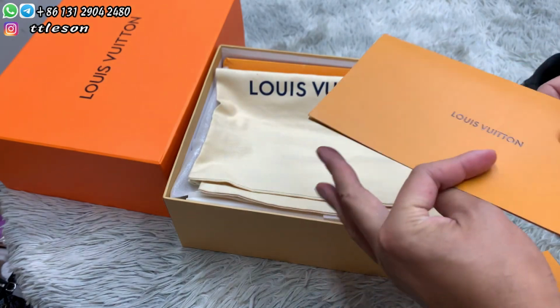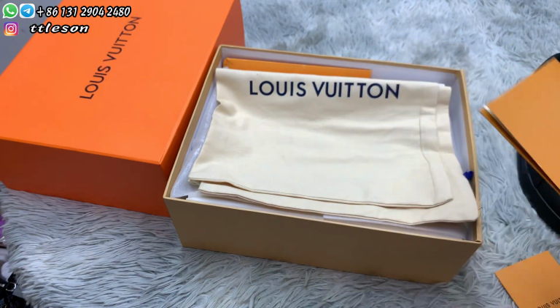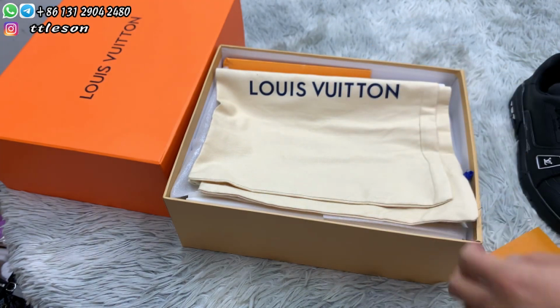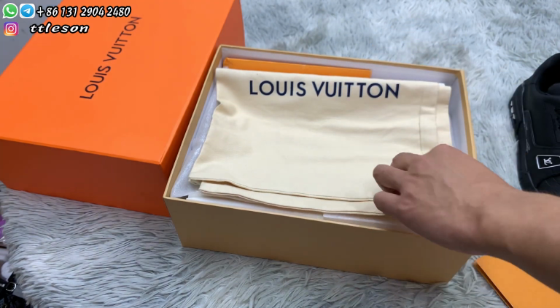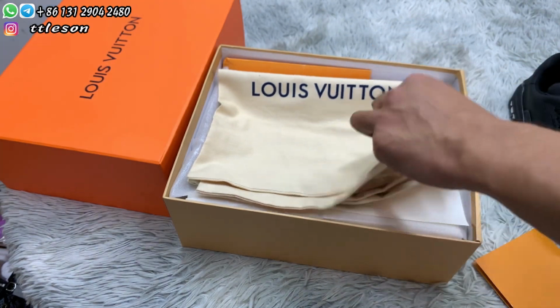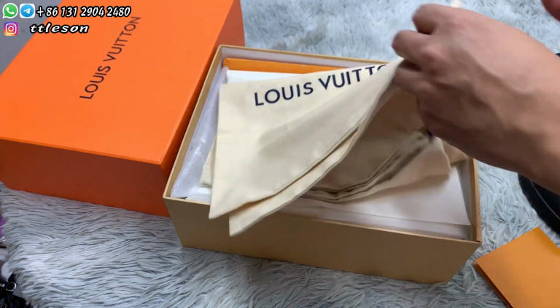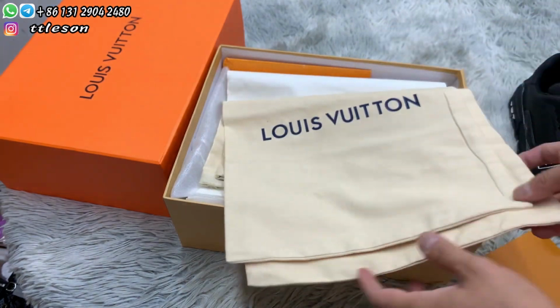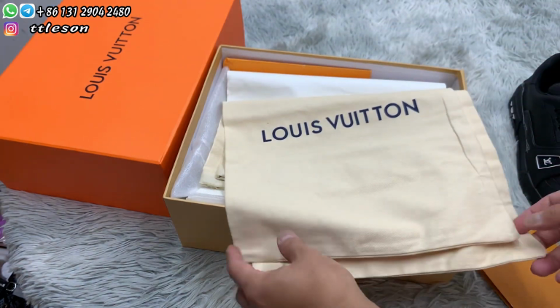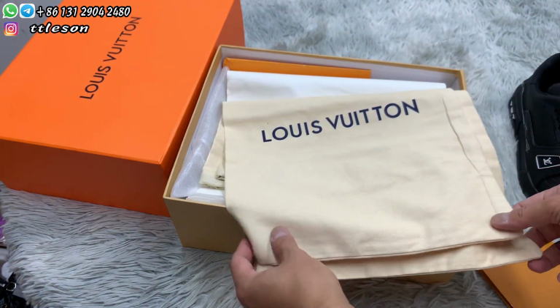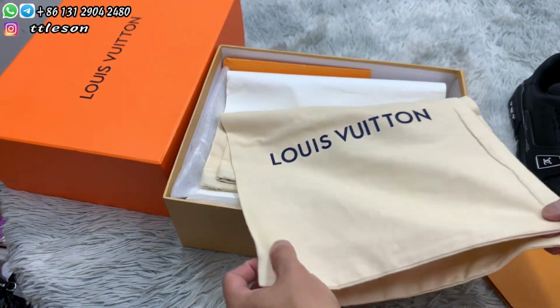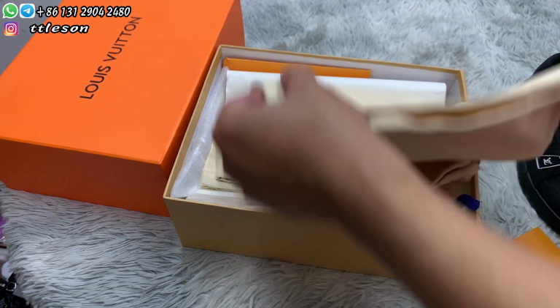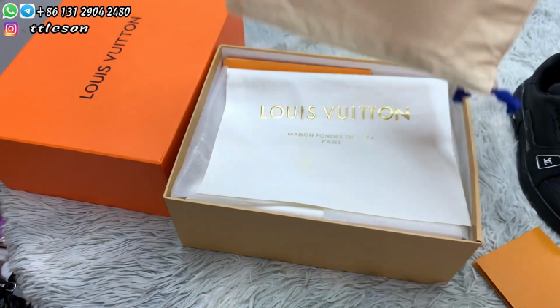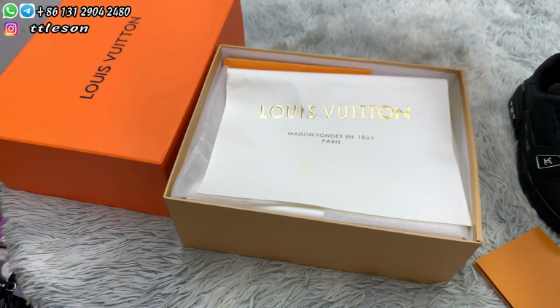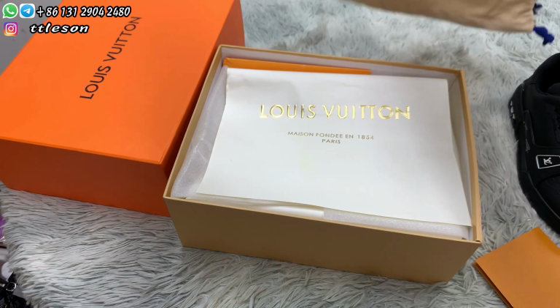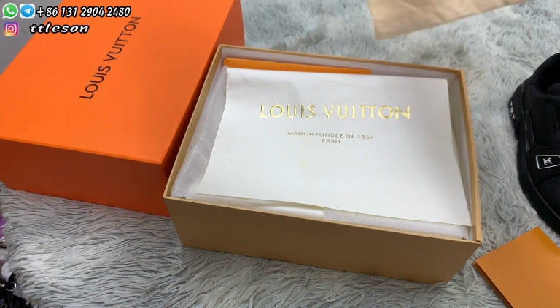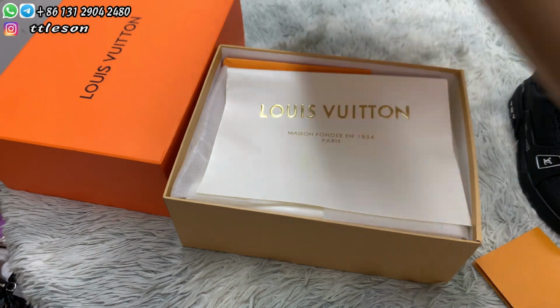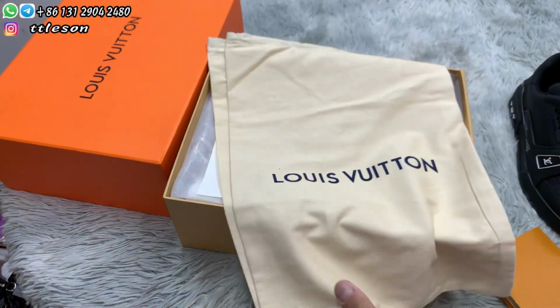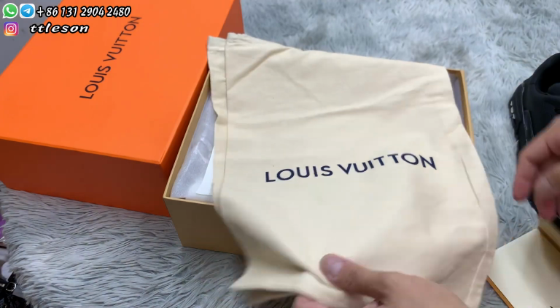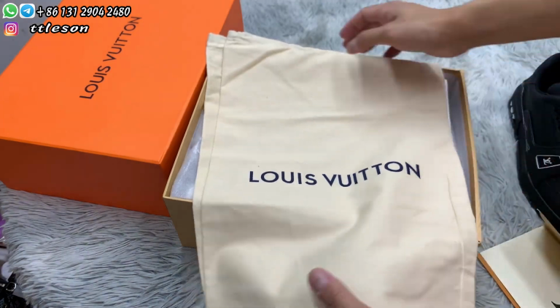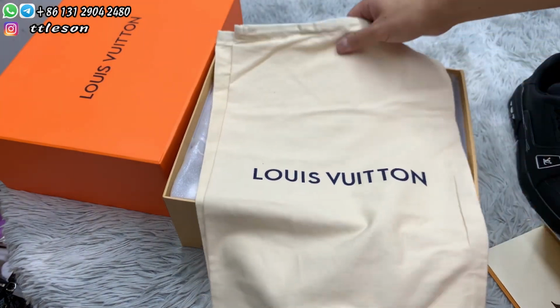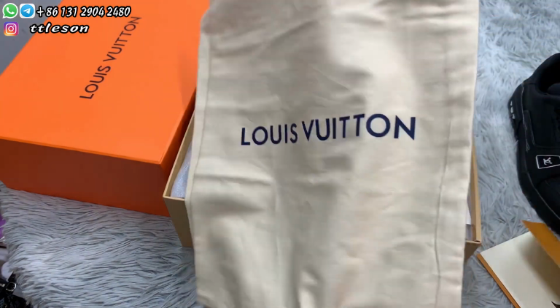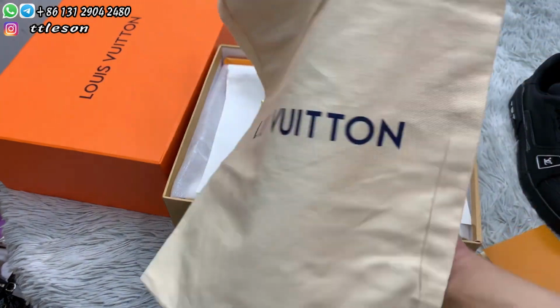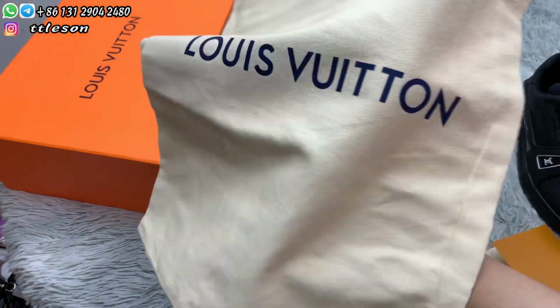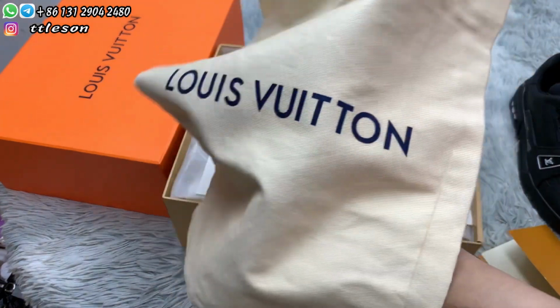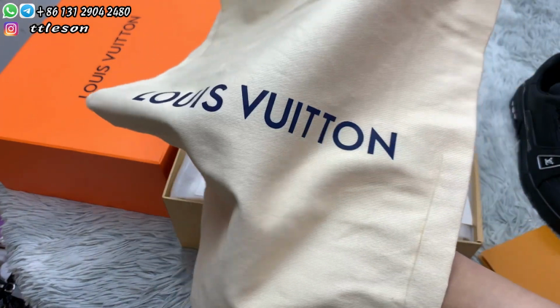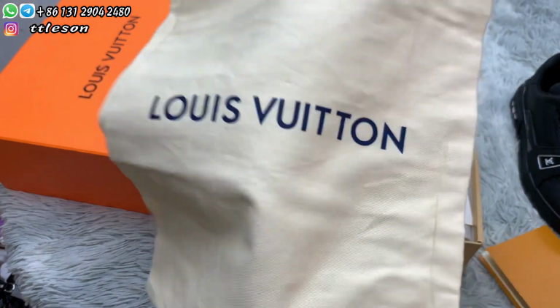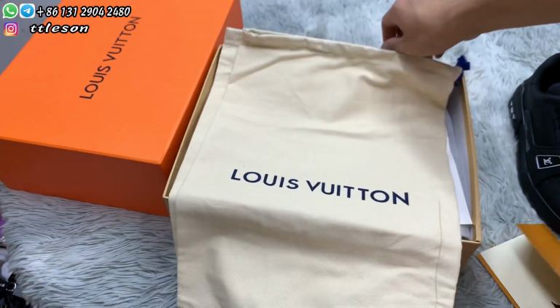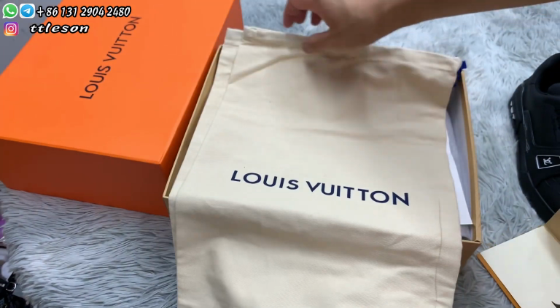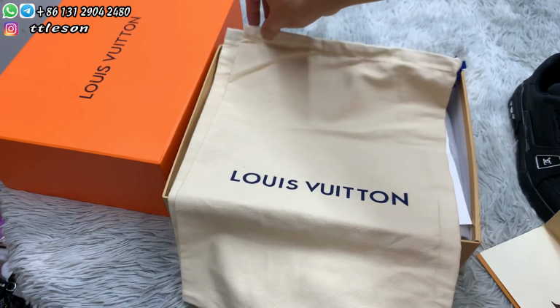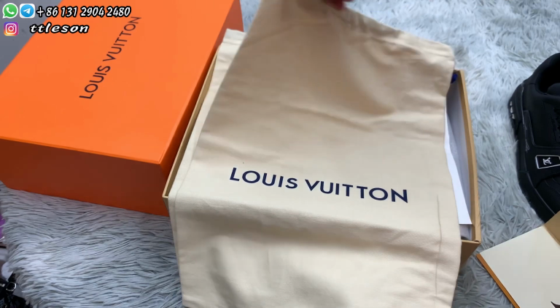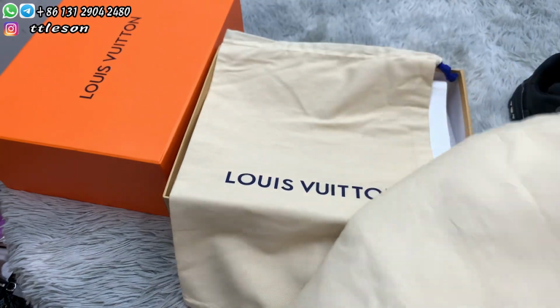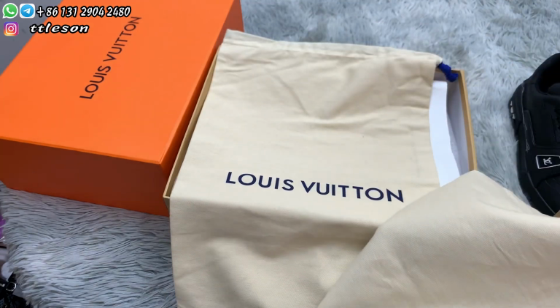There are two dust bags. Look — the front is blue. One dust bag, two dust bags.